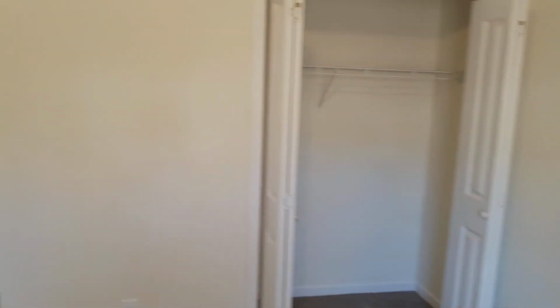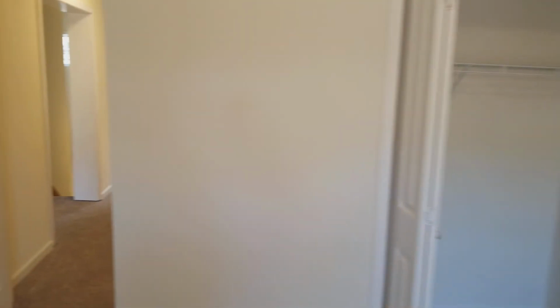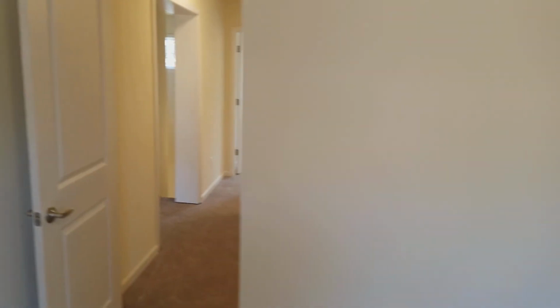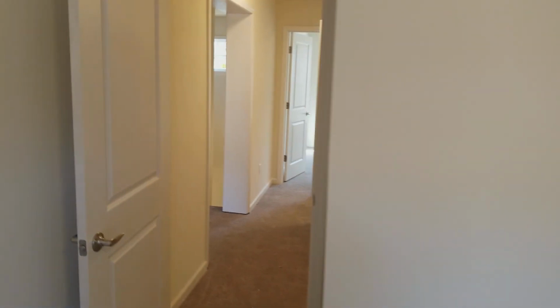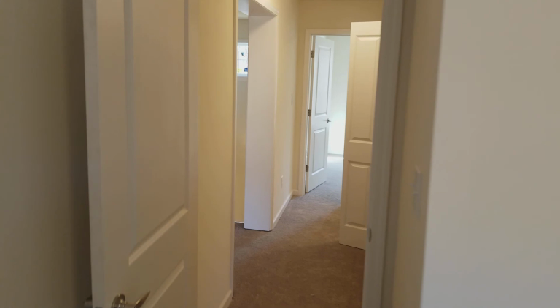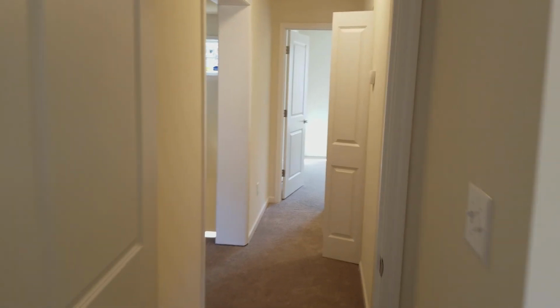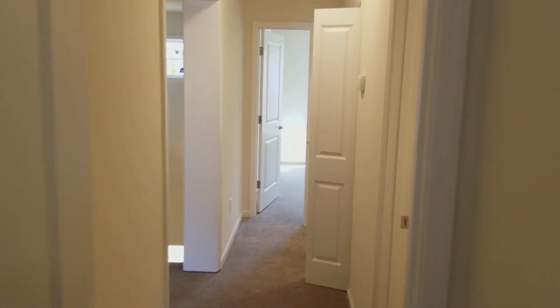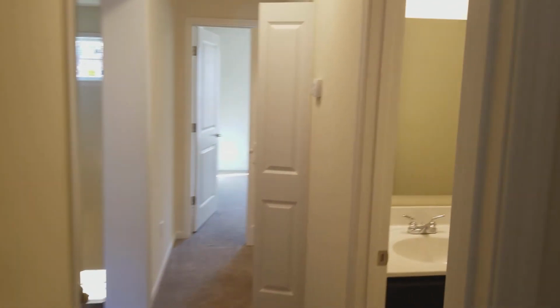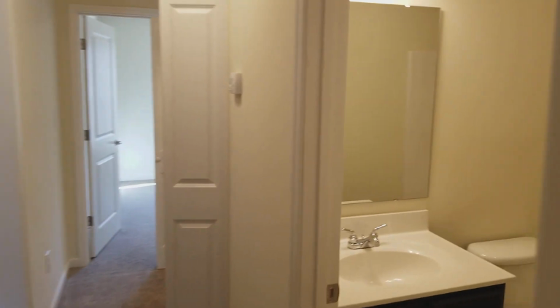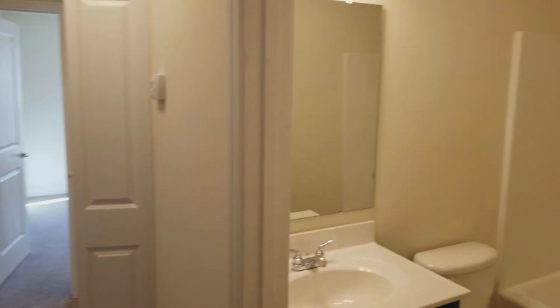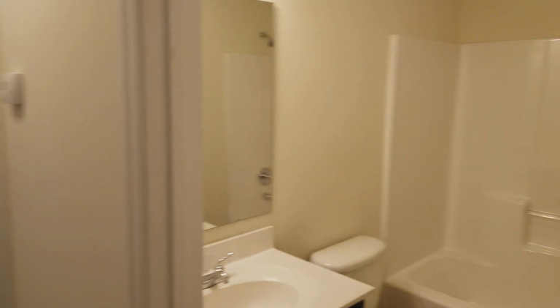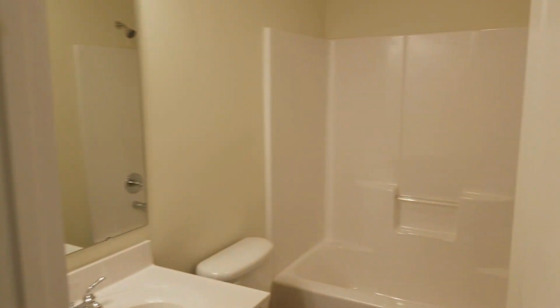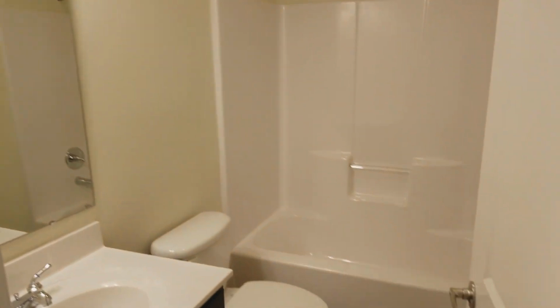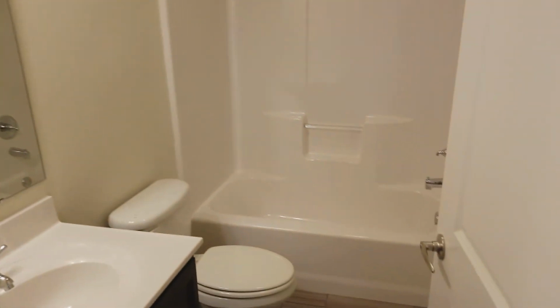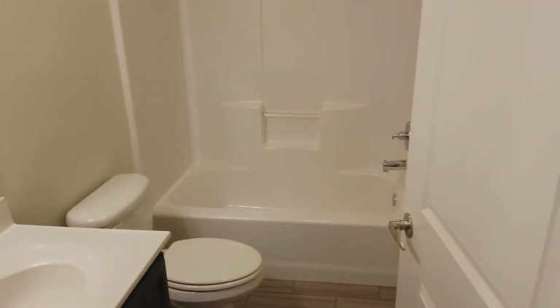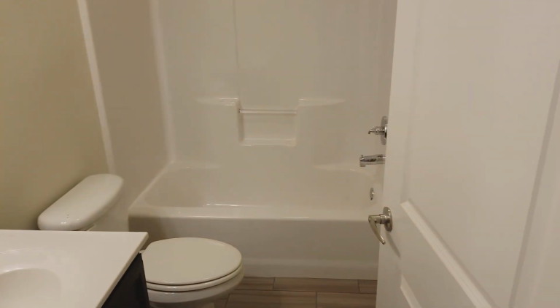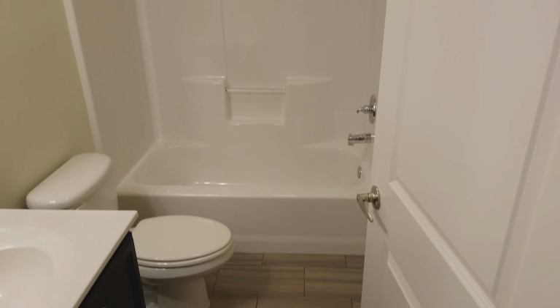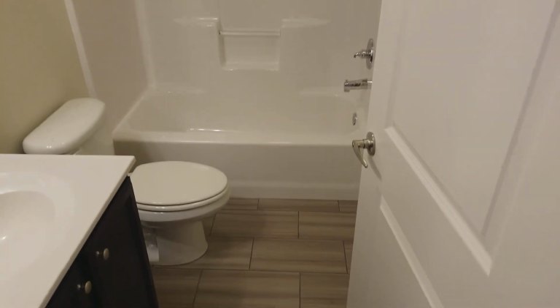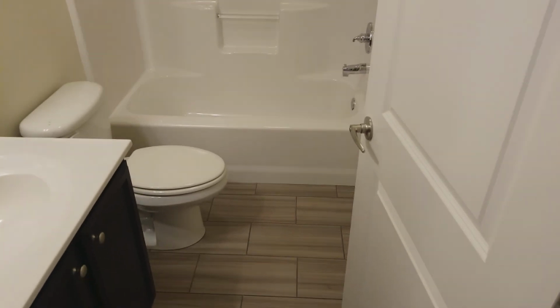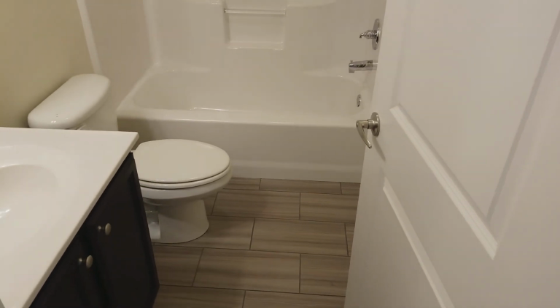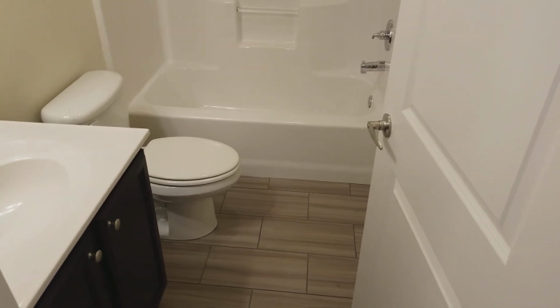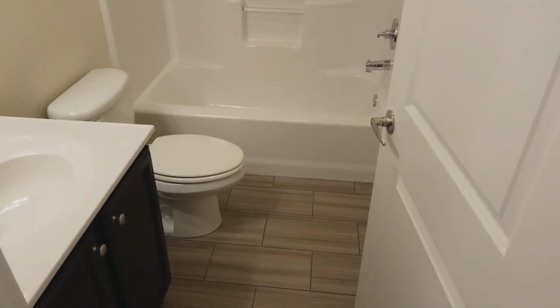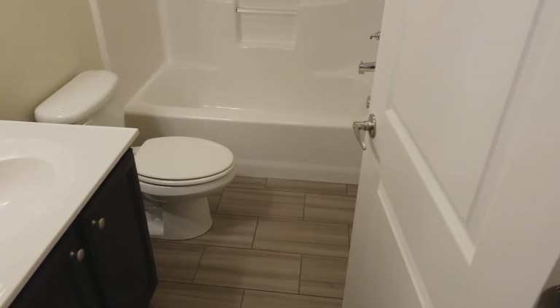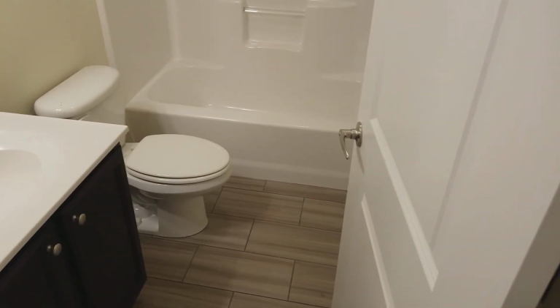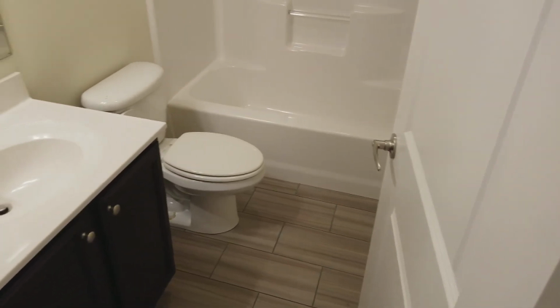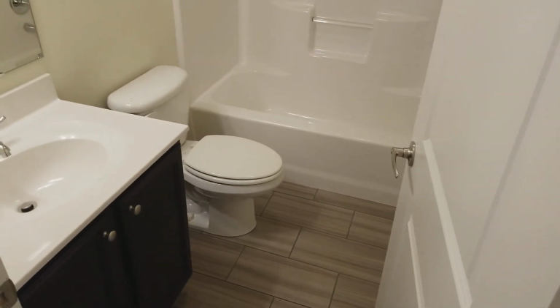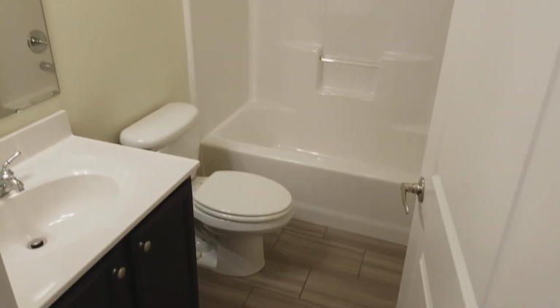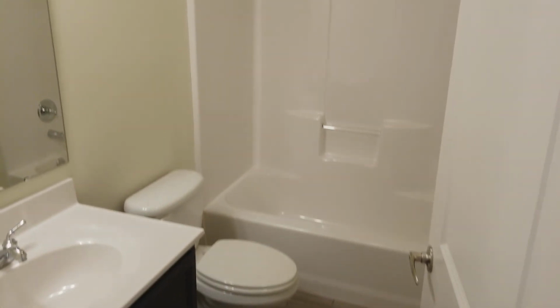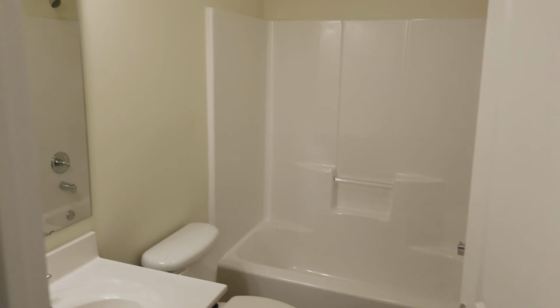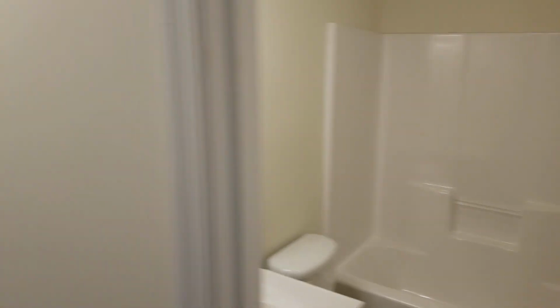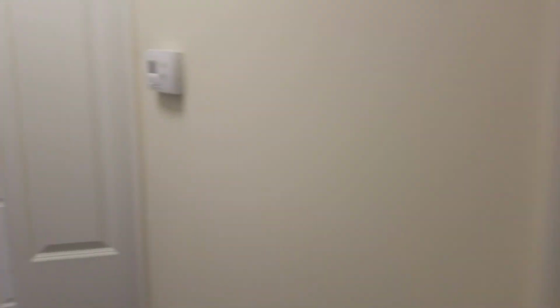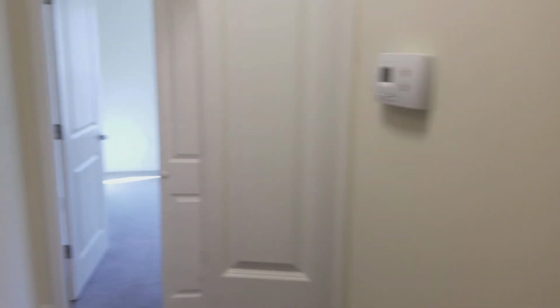Those two bedrooms would share this common bathroom. It's got a single vanity sink, shower tub insert, but nice wood look gray tile floors — very popular these days. And that's the house.